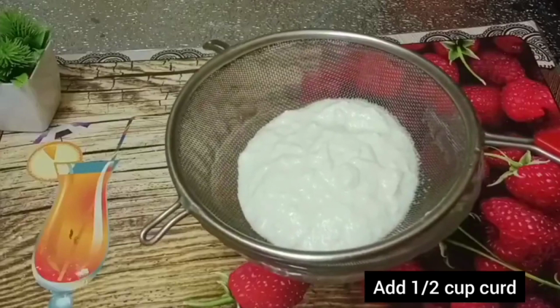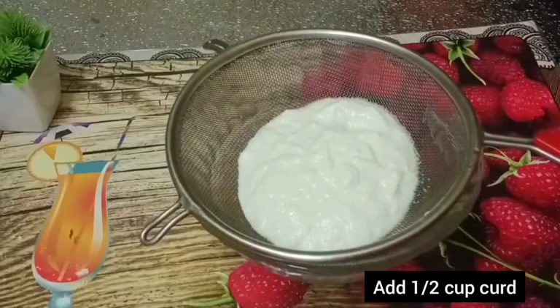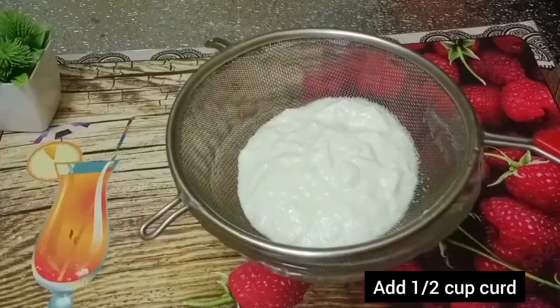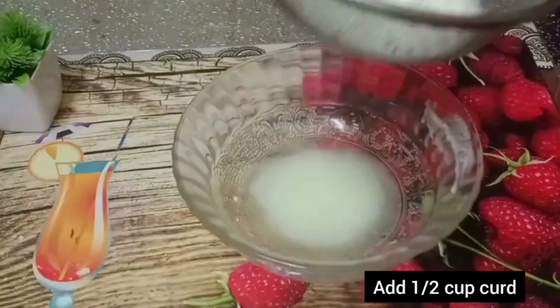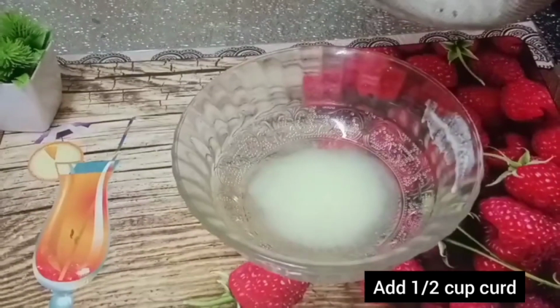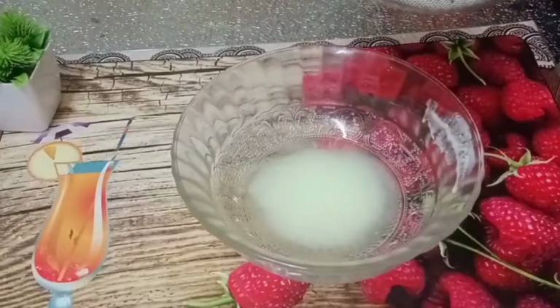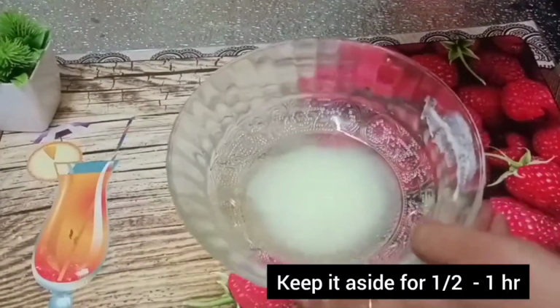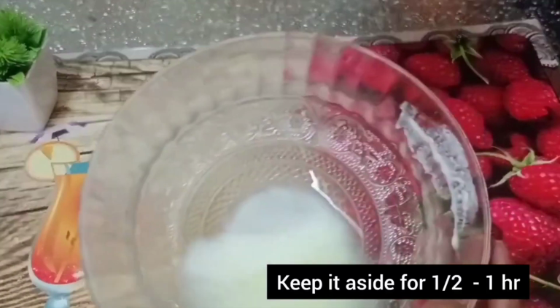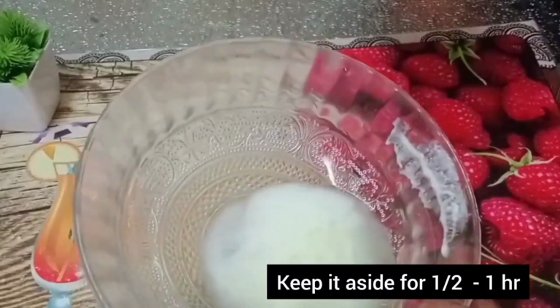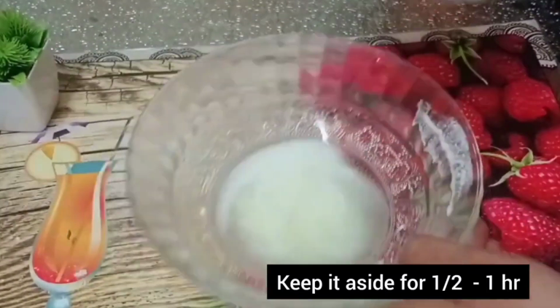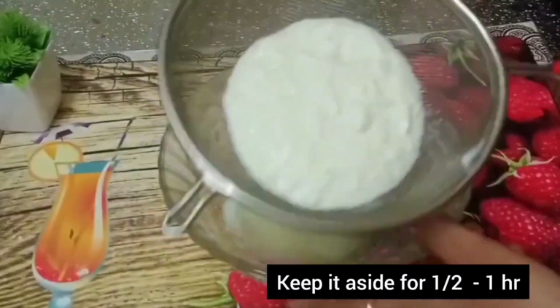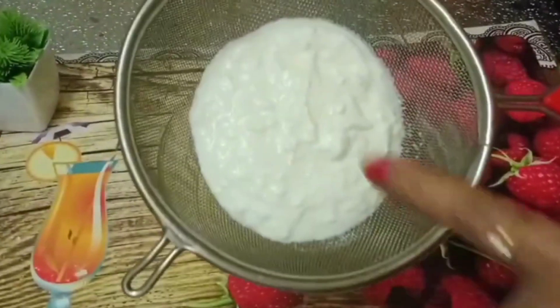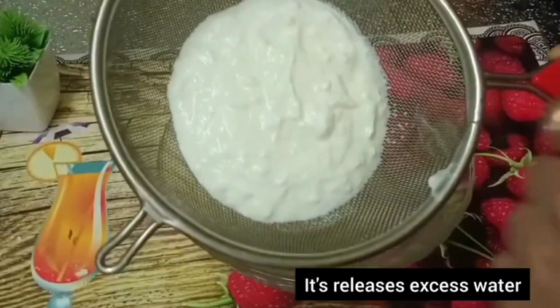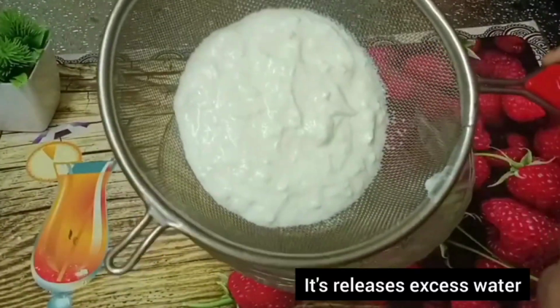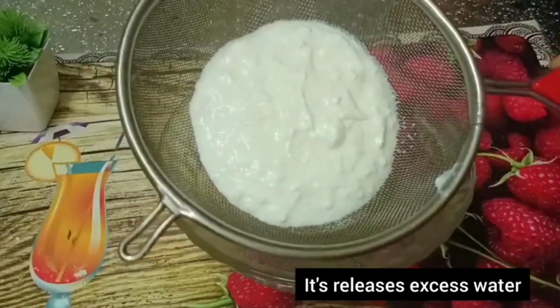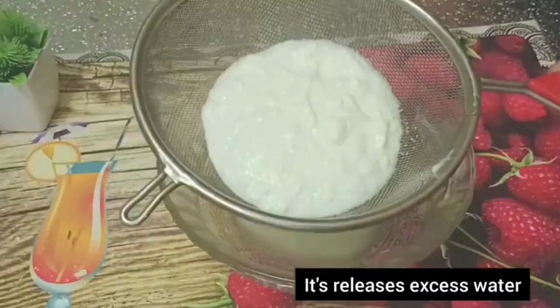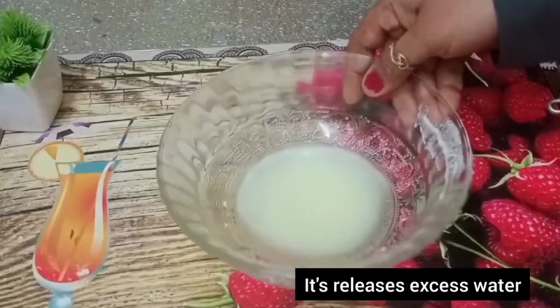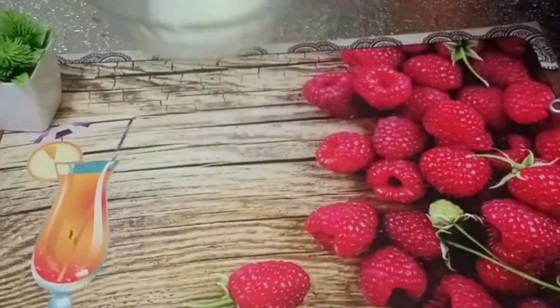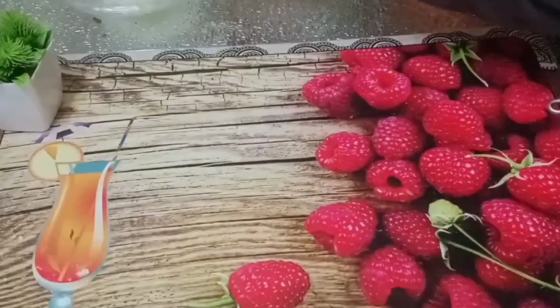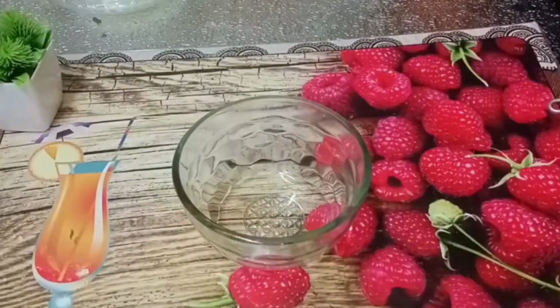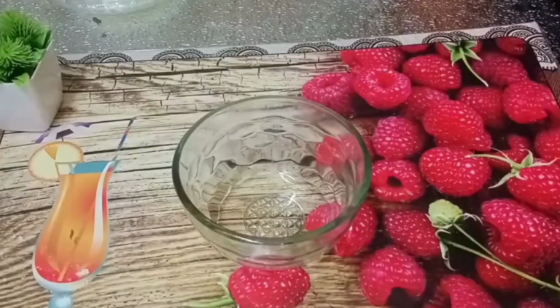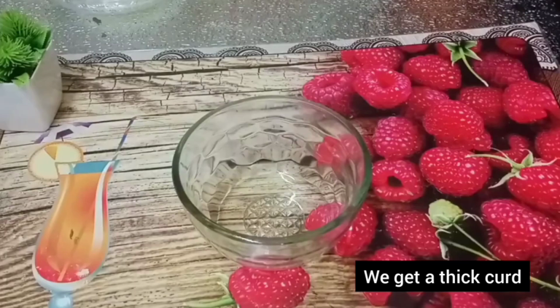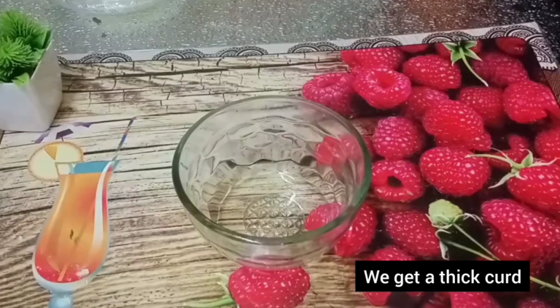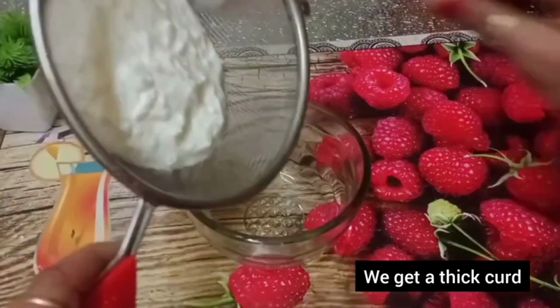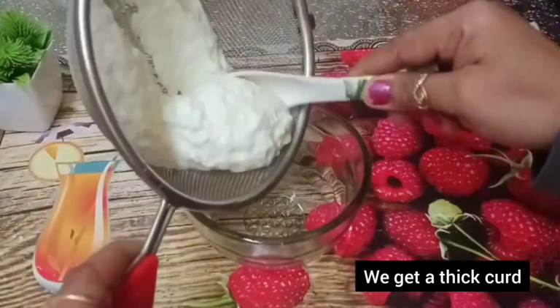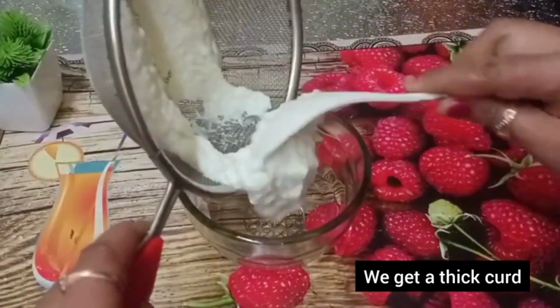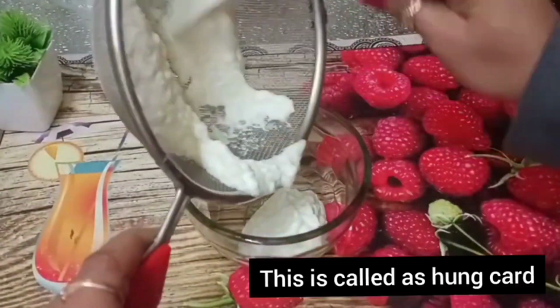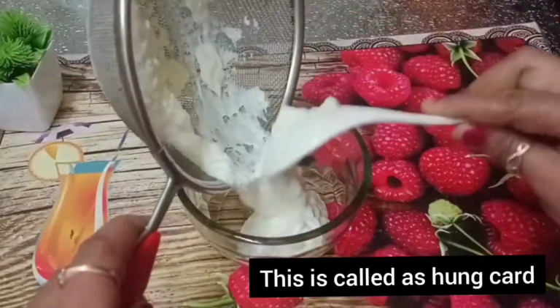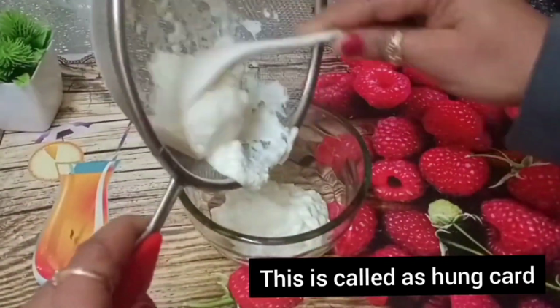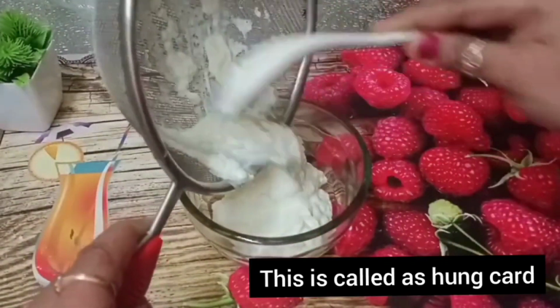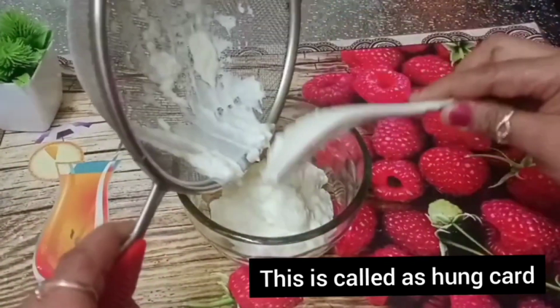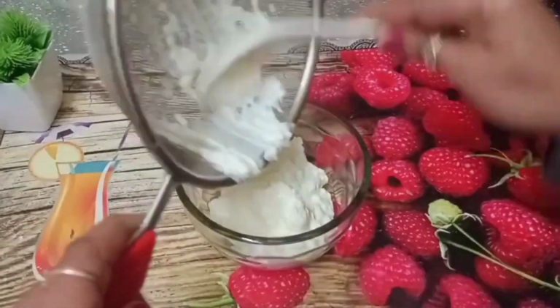Add a half cup of curd. If we cook the curd in half, we will separate the water. We will prepare the curd as well. This curd is the same curd. Let's cook the curd as well.